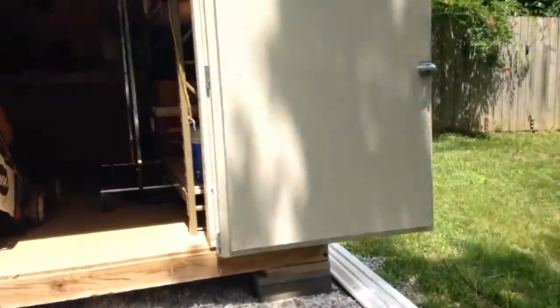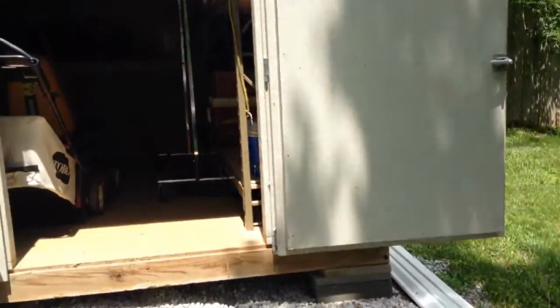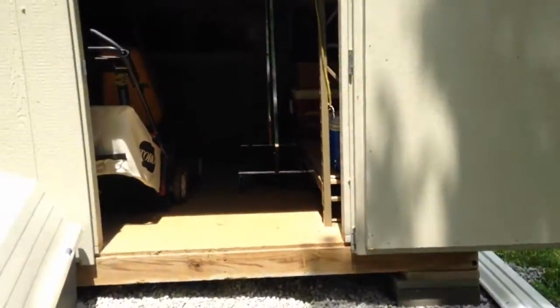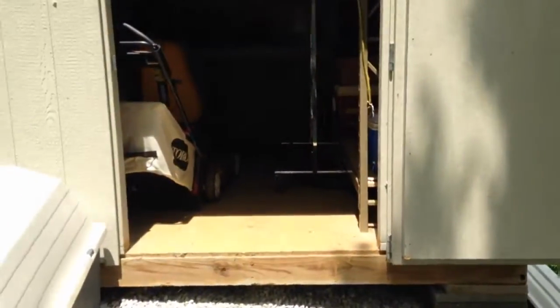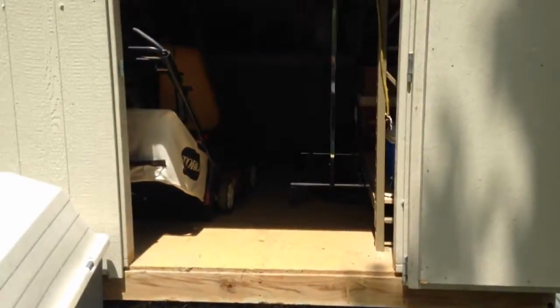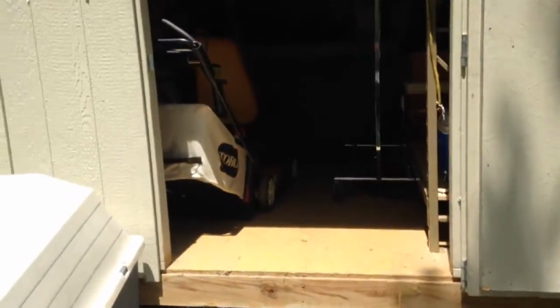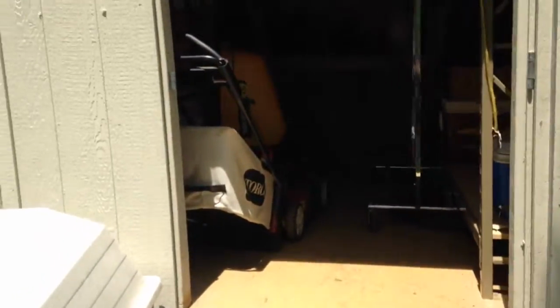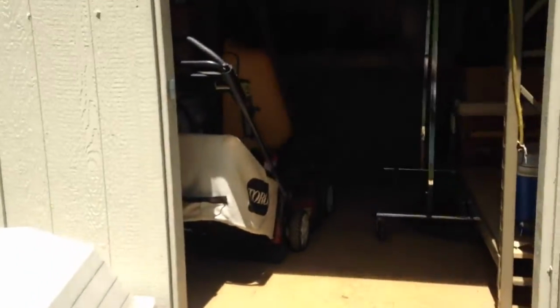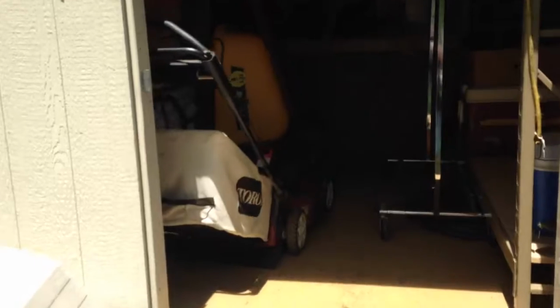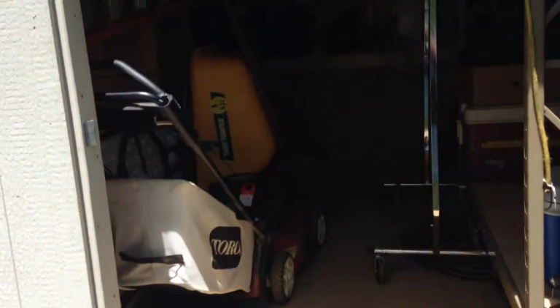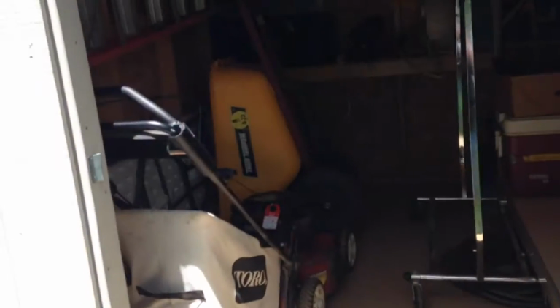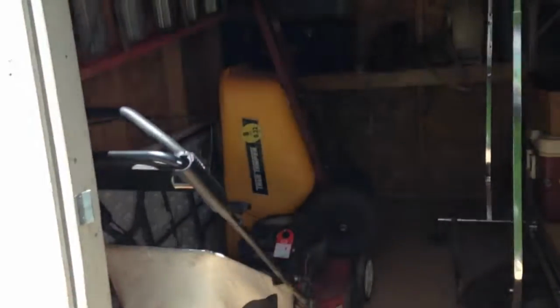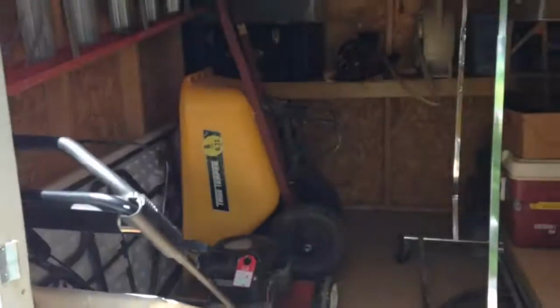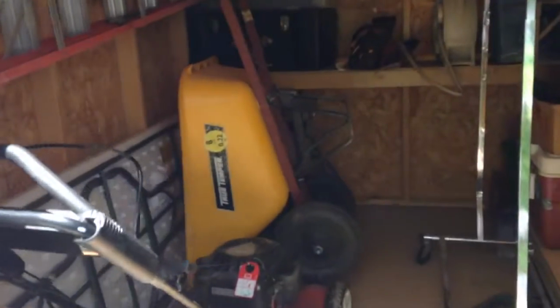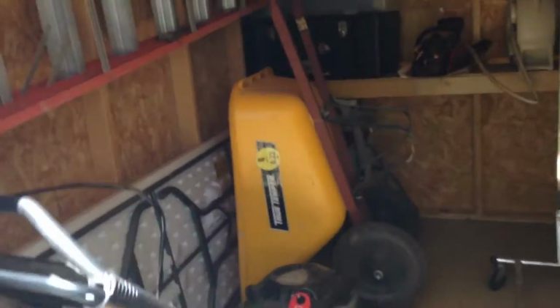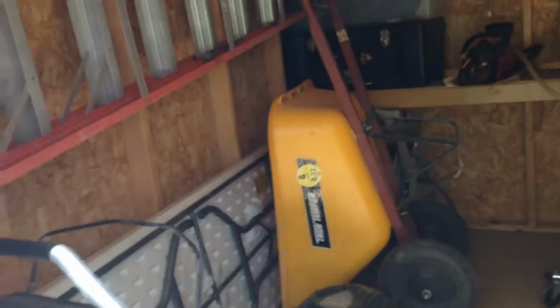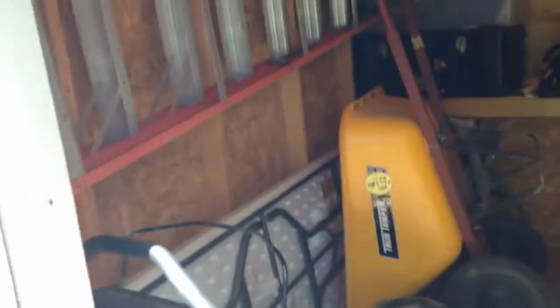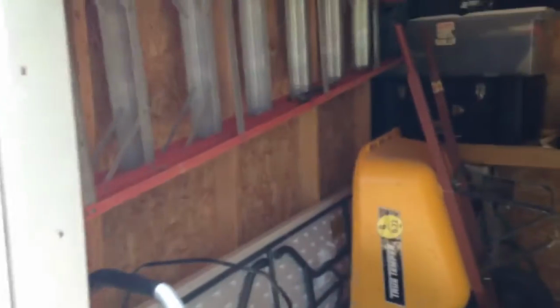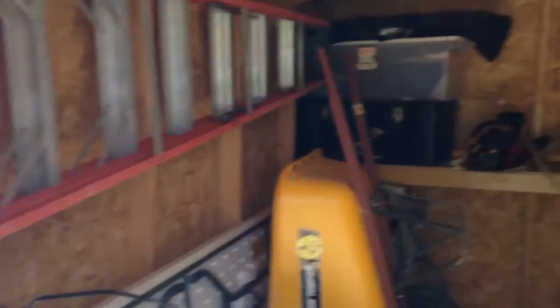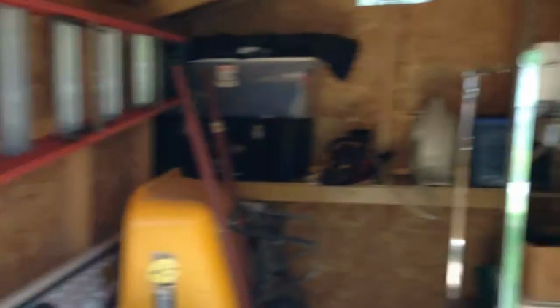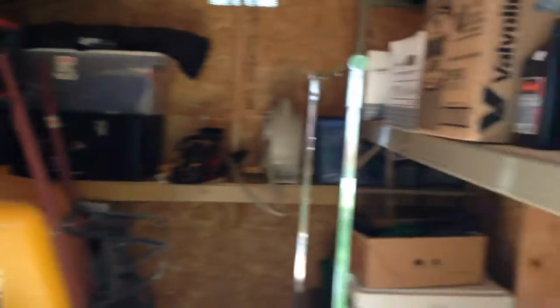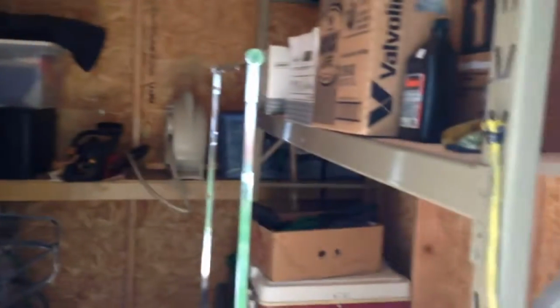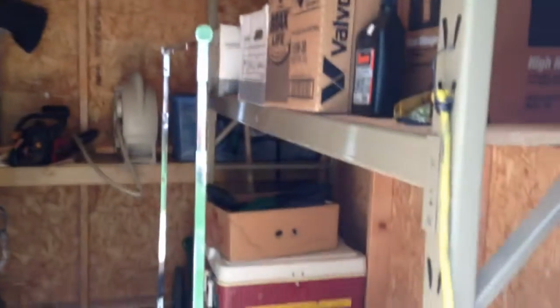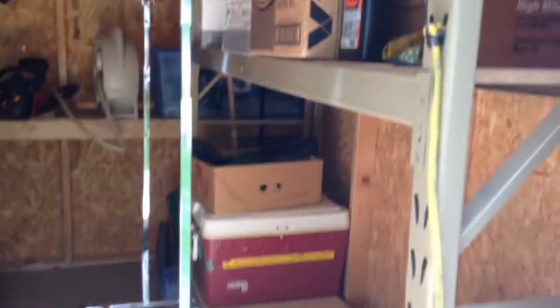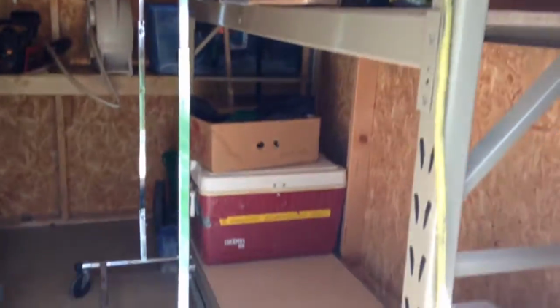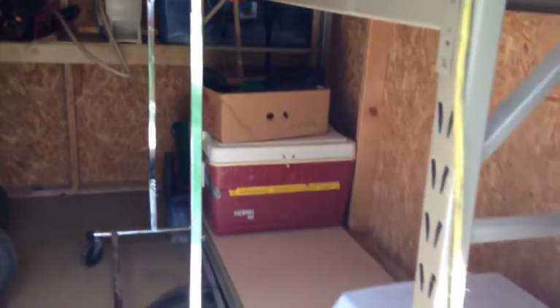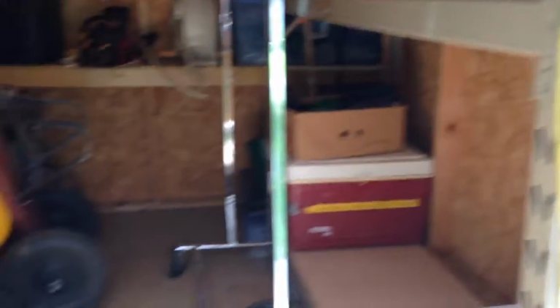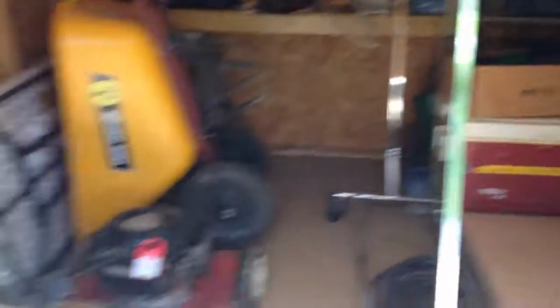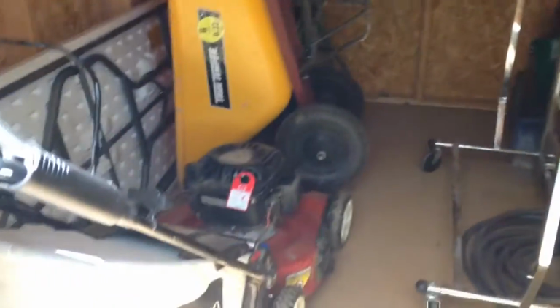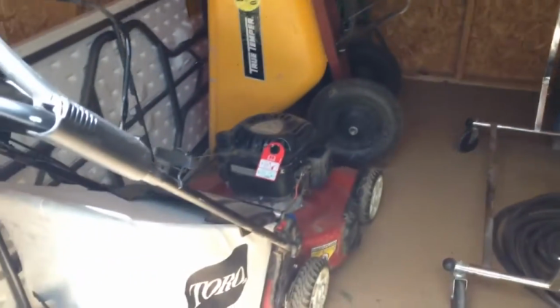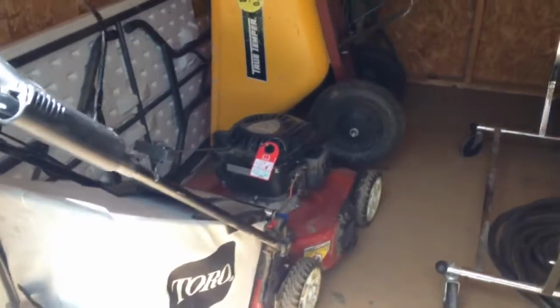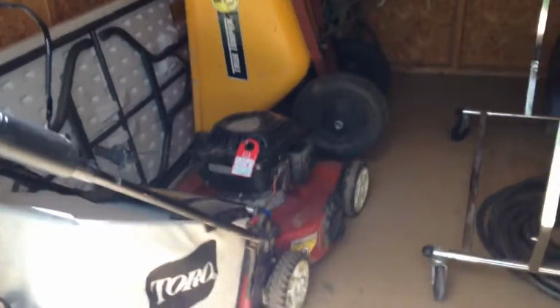Here's my shed. I paid not much for this thing, but it was already put together — they came out and just dropped her off. Got it all set up.